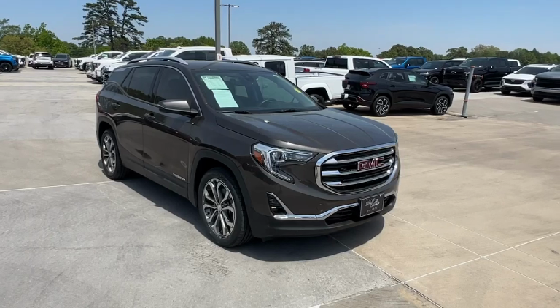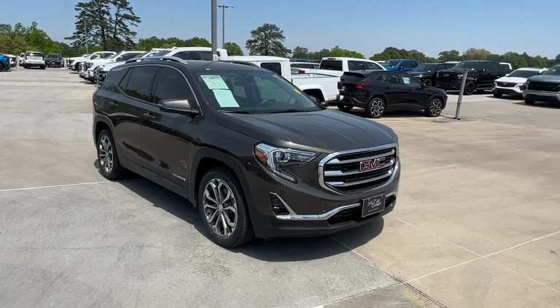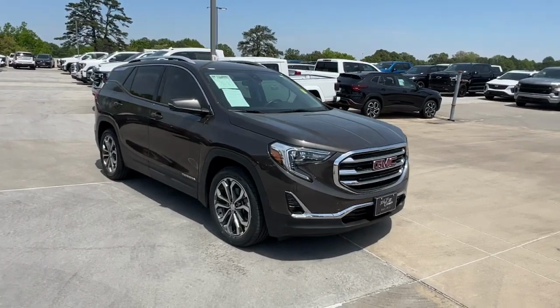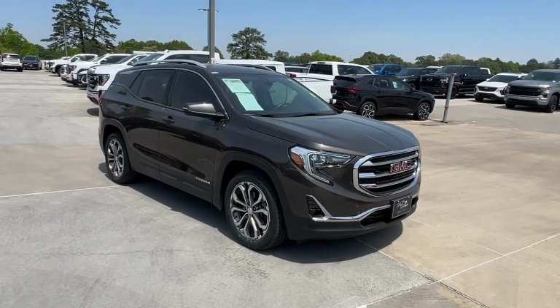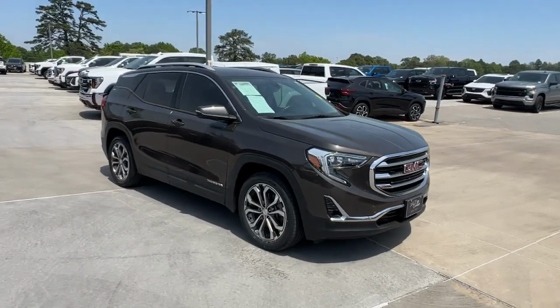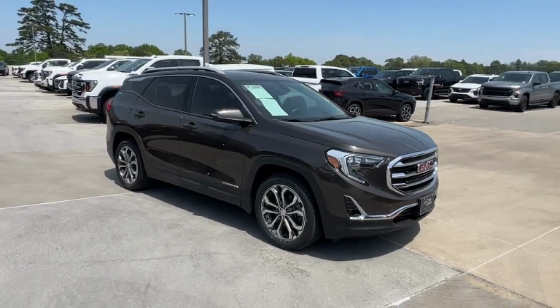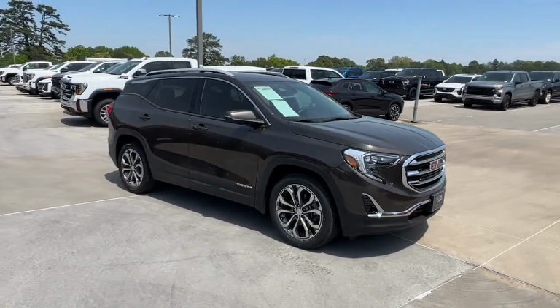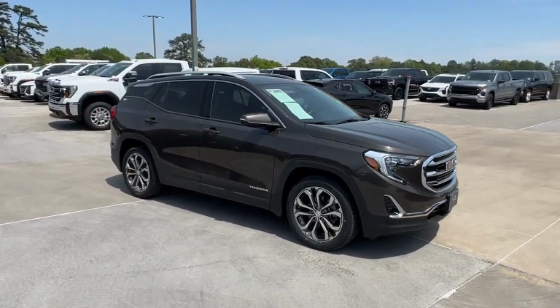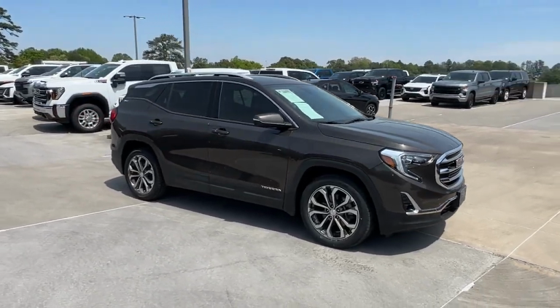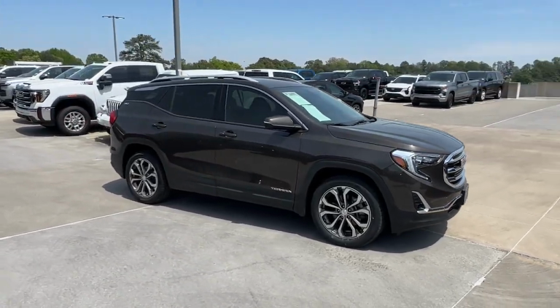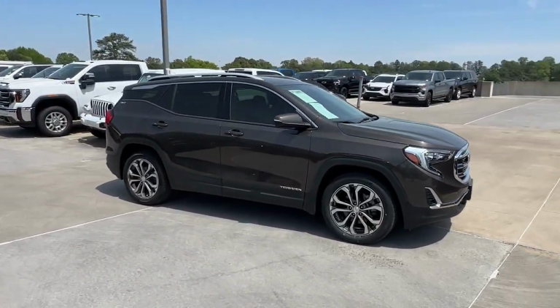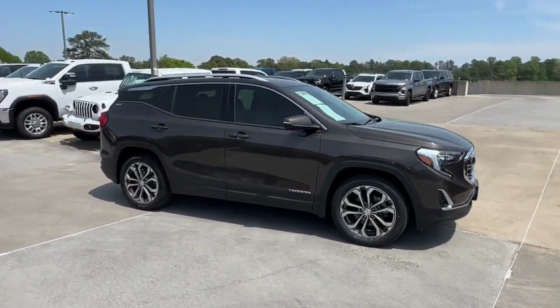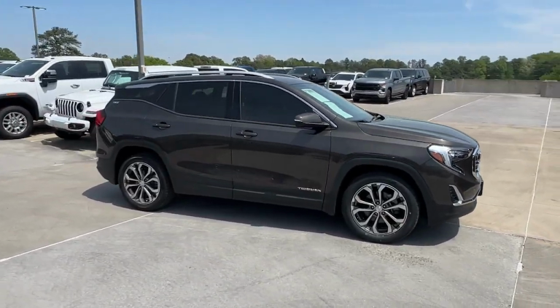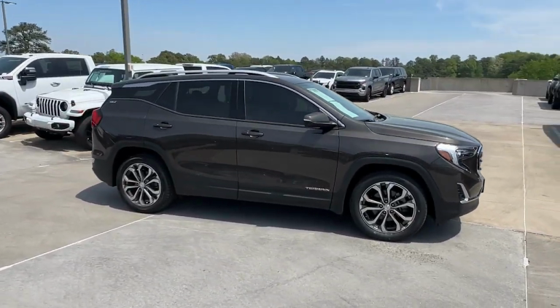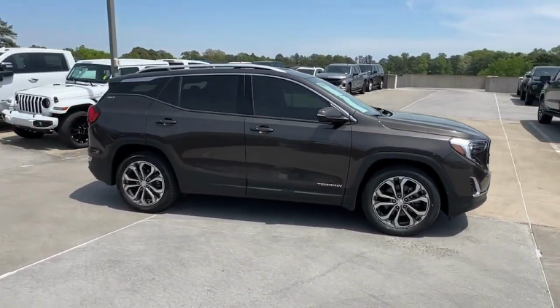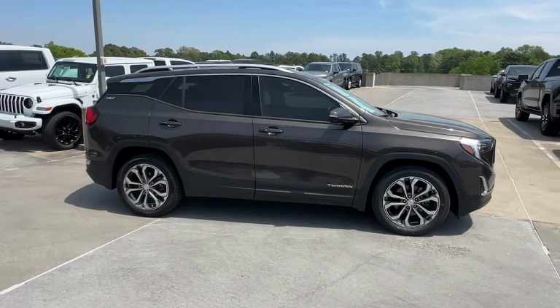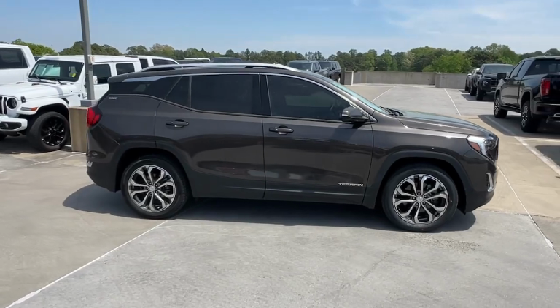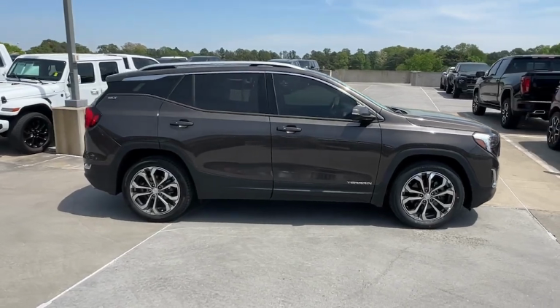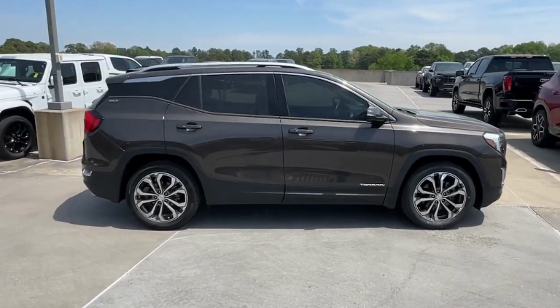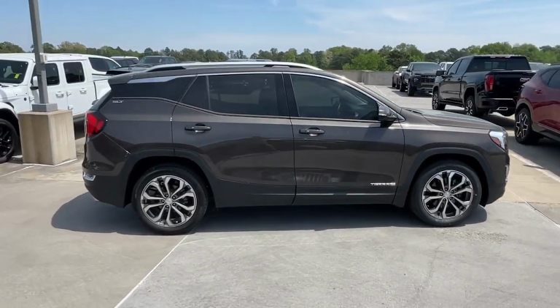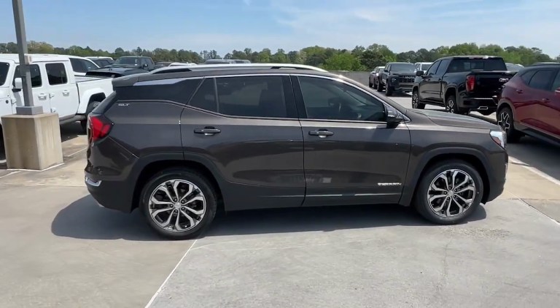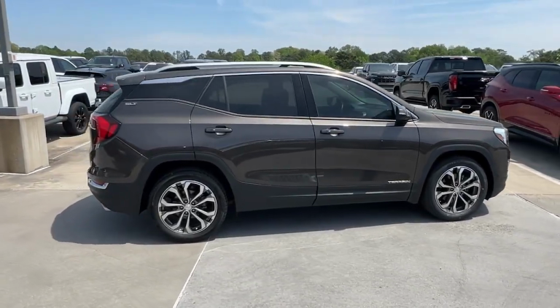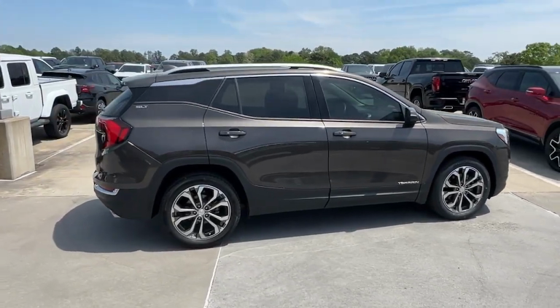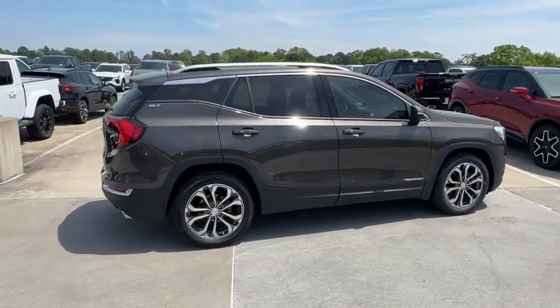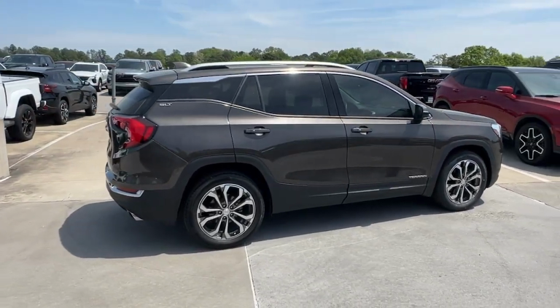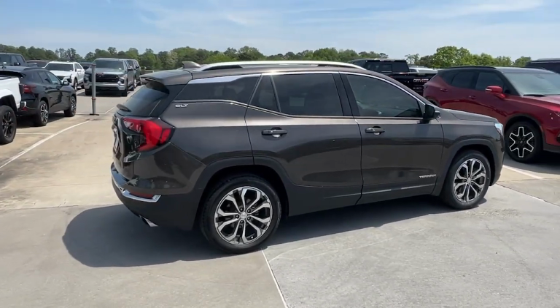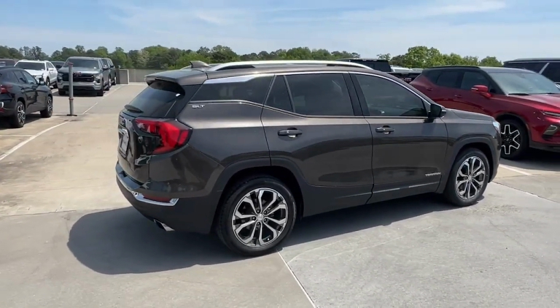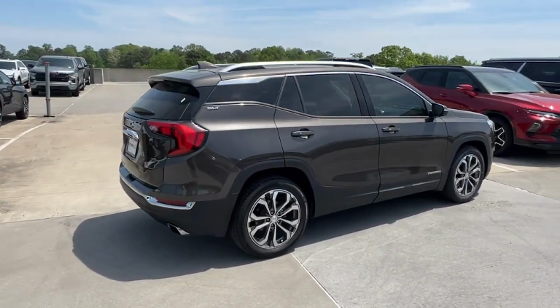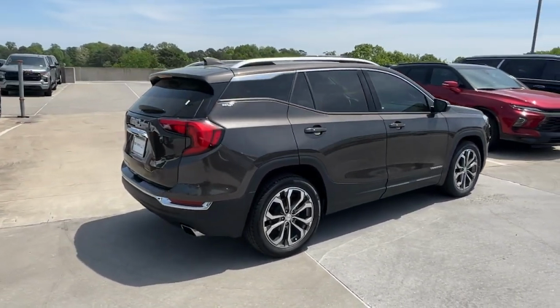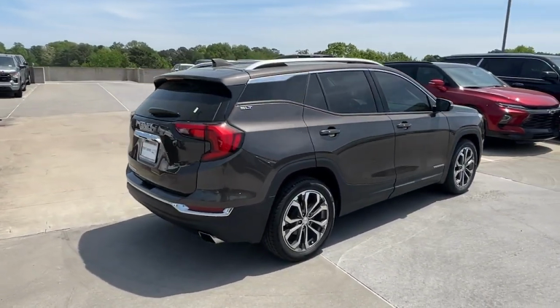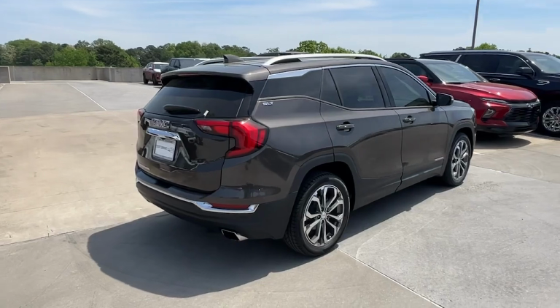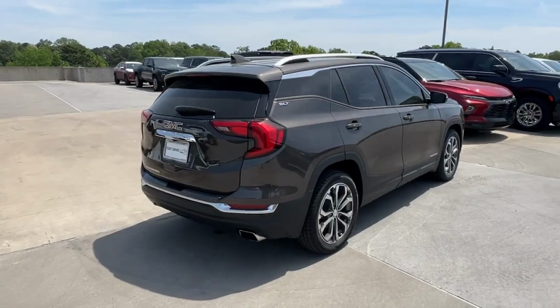Your next car could be the 2019 GMC Terrain. With less than 110,000 miles on the odometer, this vehicle stands out from the rest.